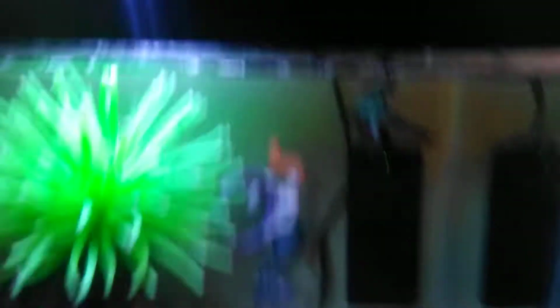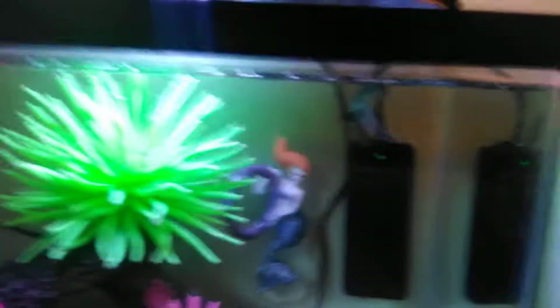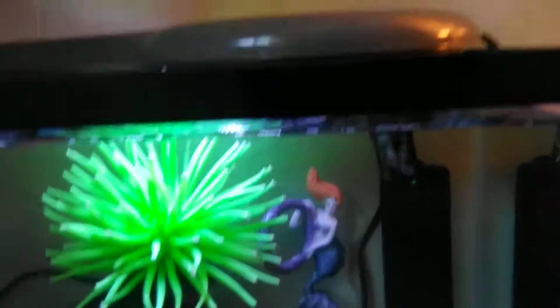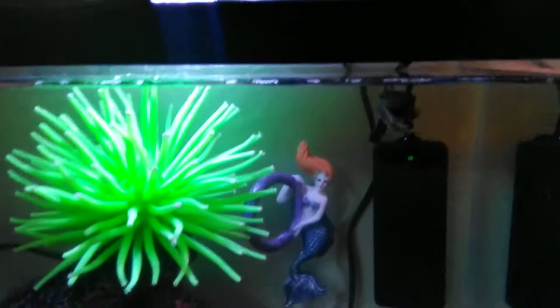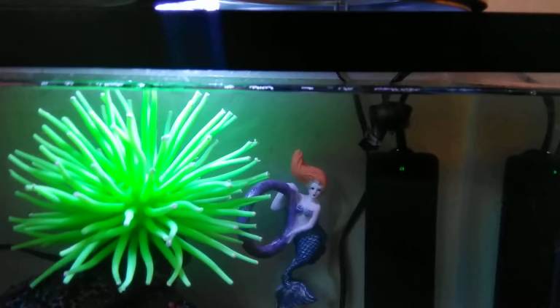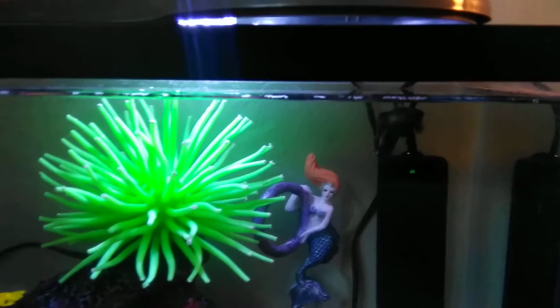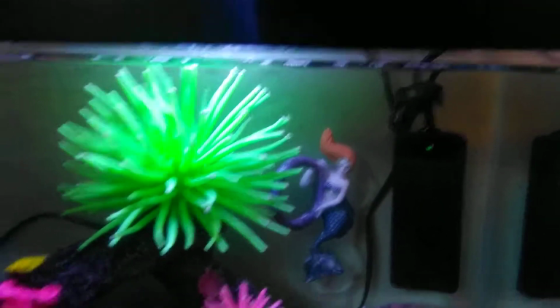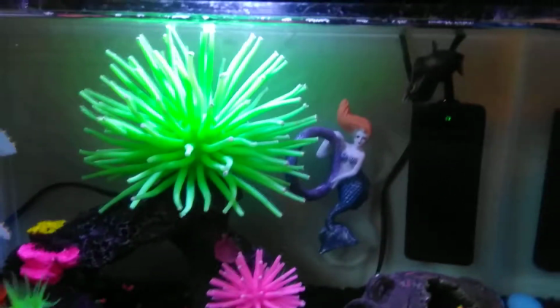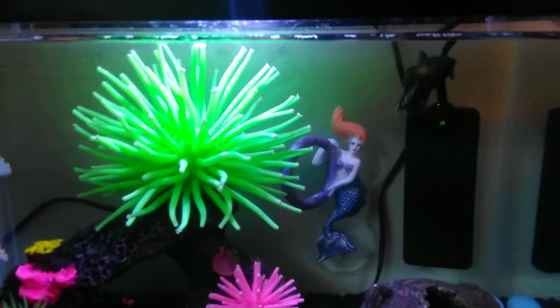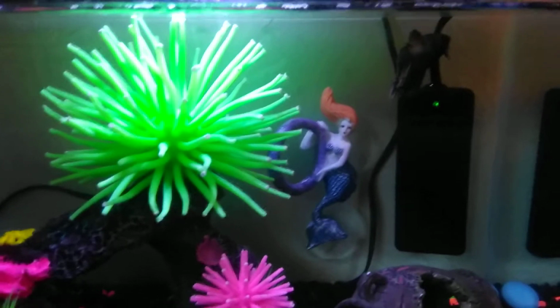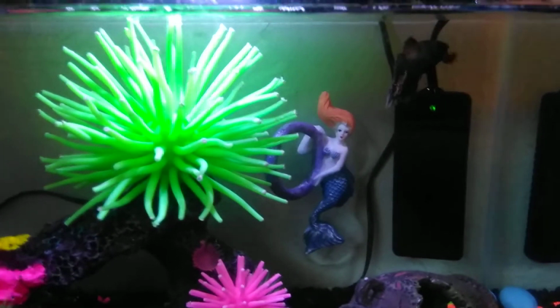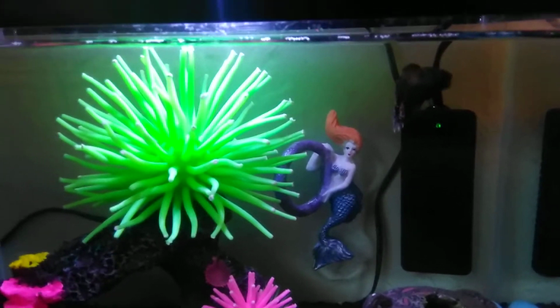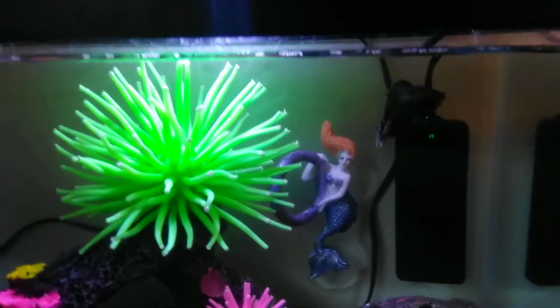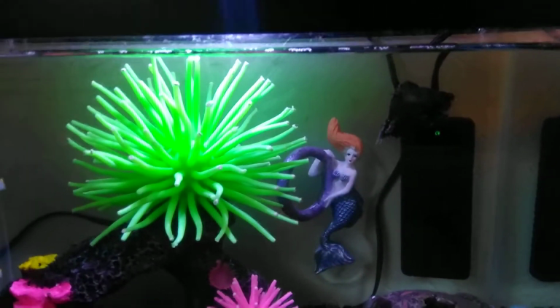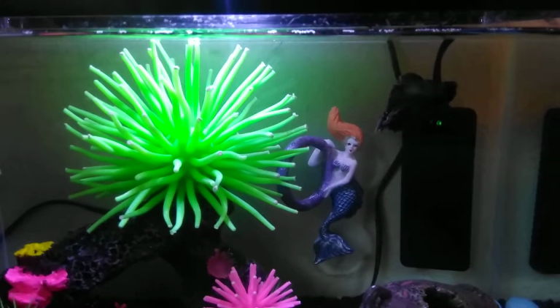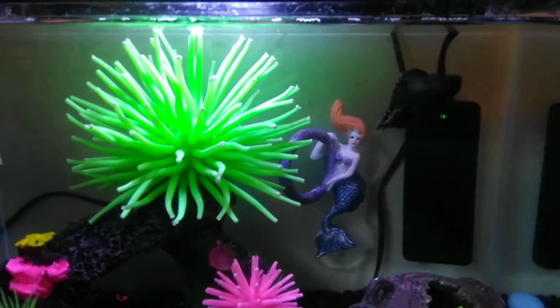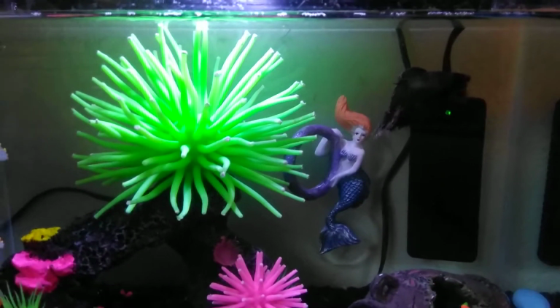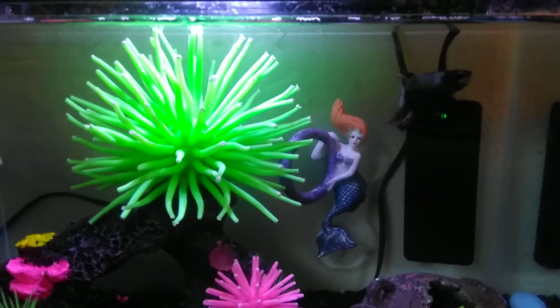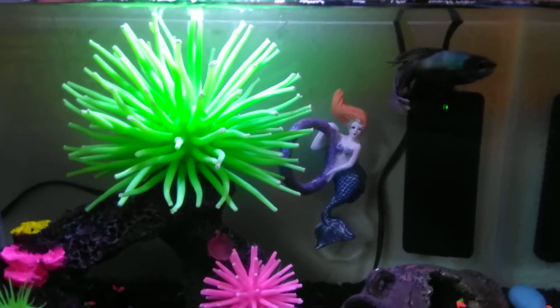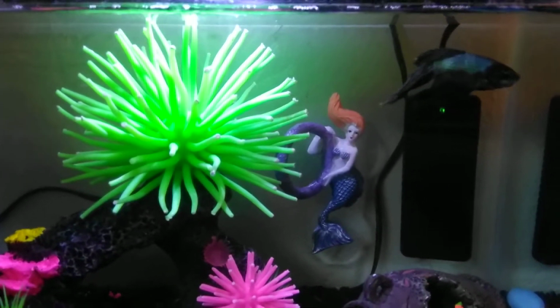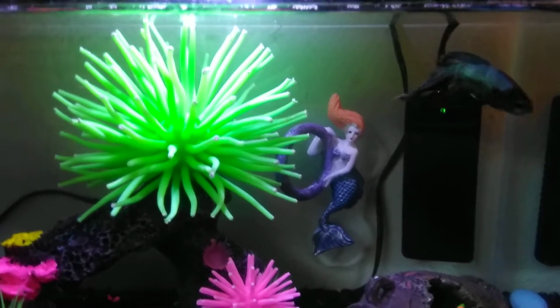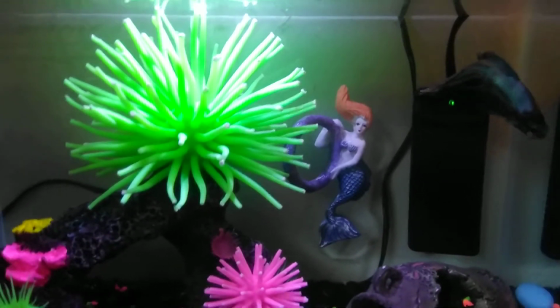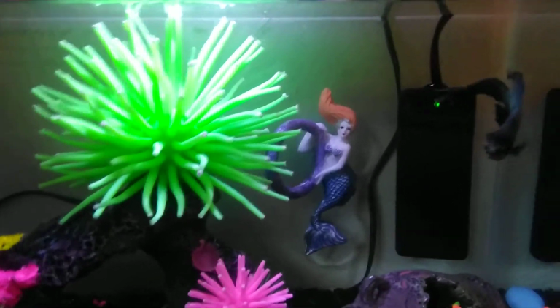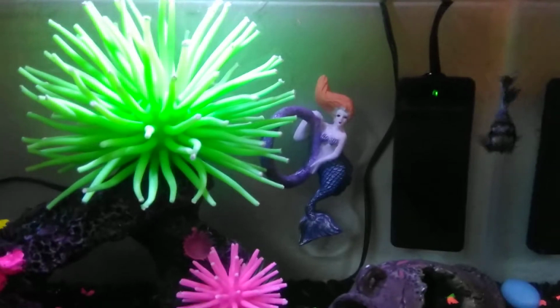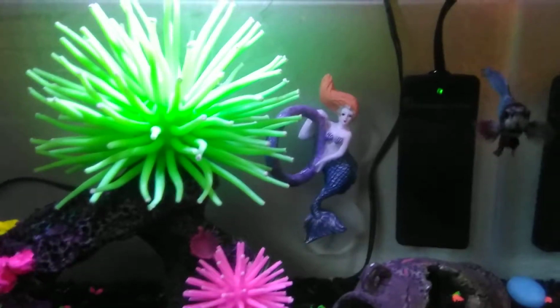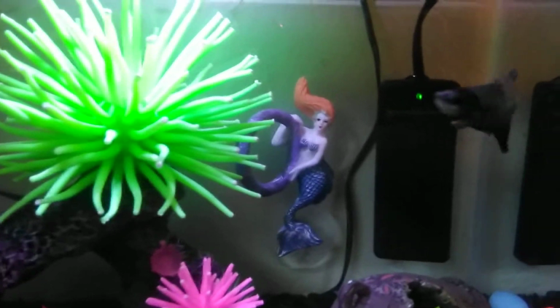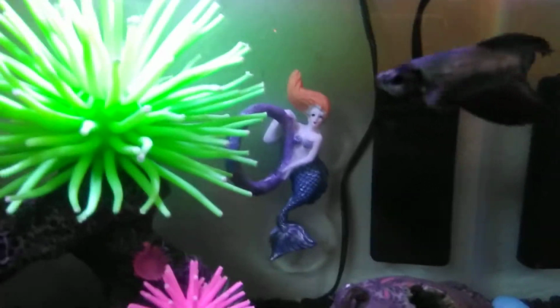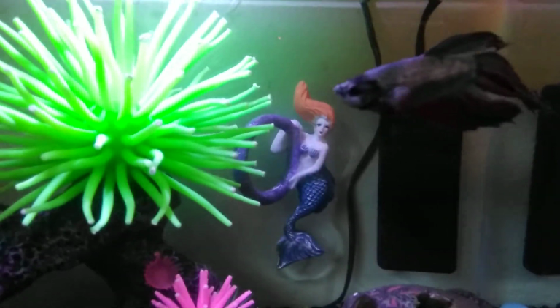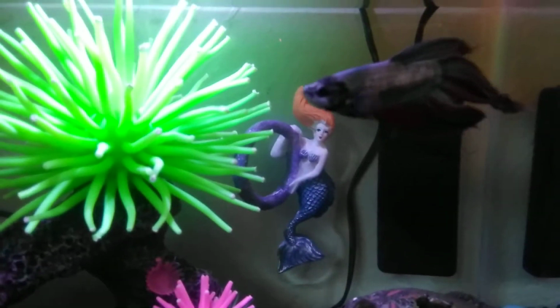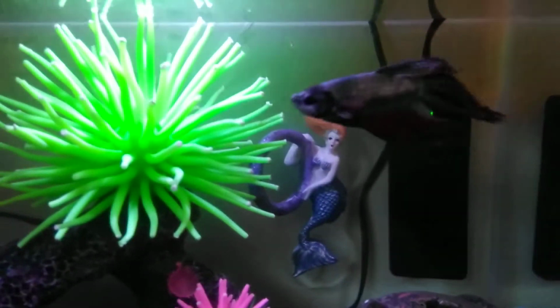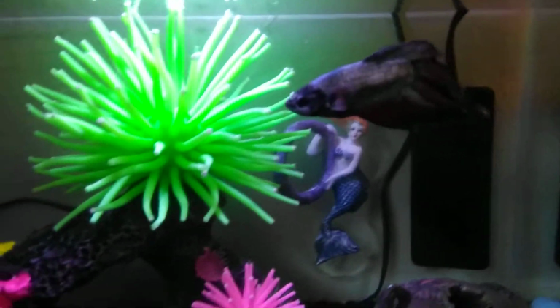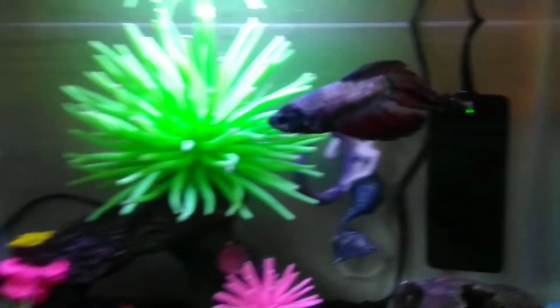It doesn't hurt him as far as I know, because fins are like strands of hair. So like if you were to grab your hair, you wouldn't really feel it that much.